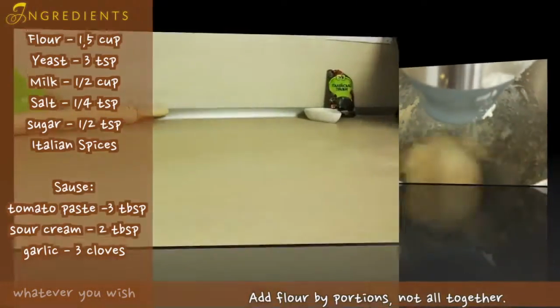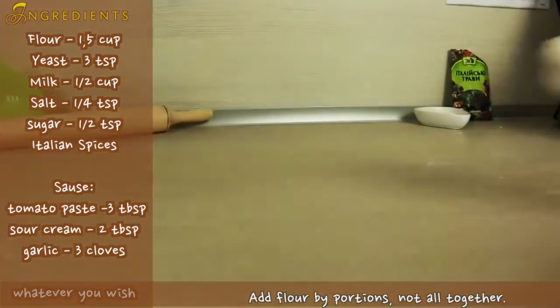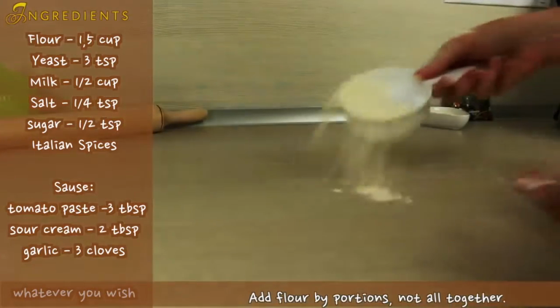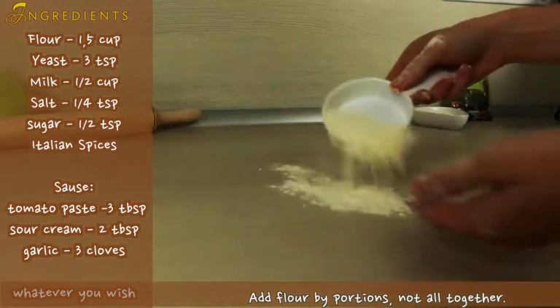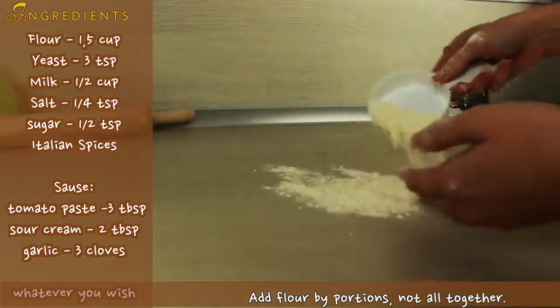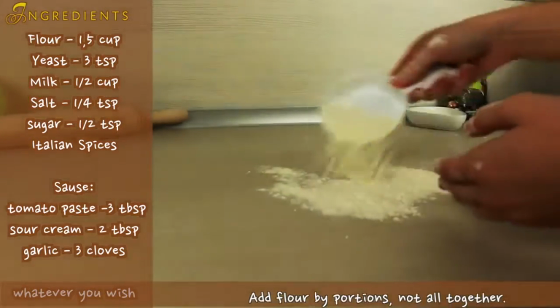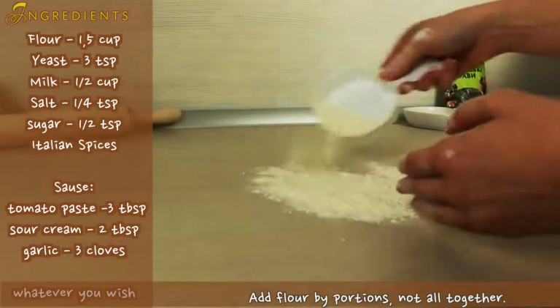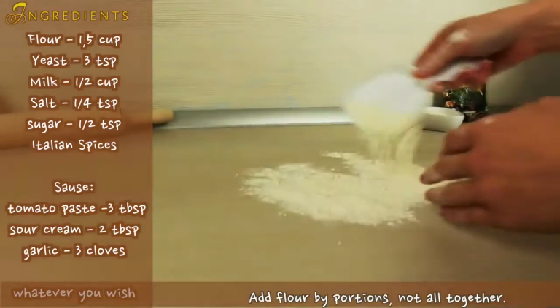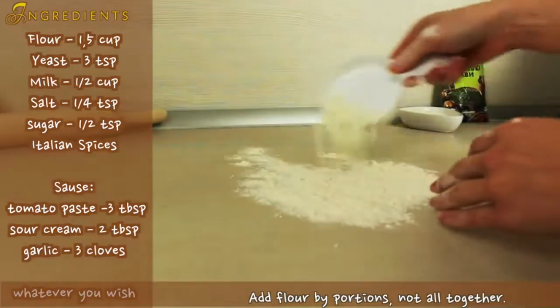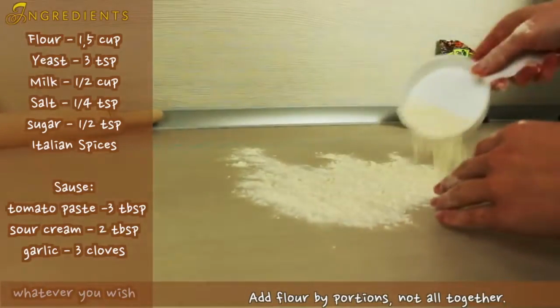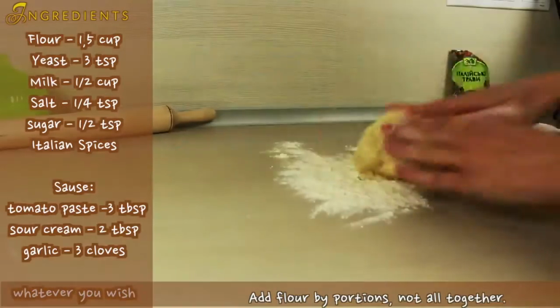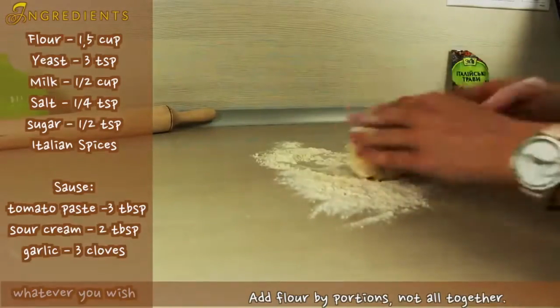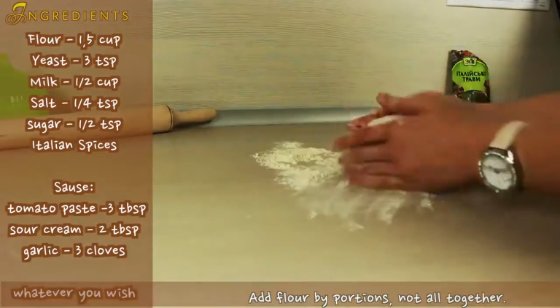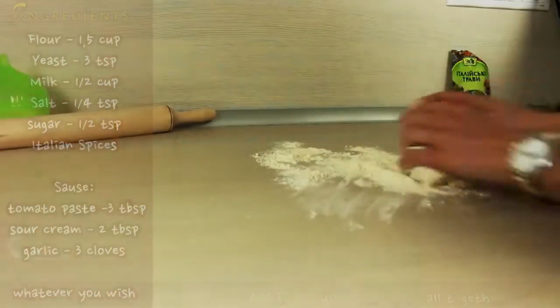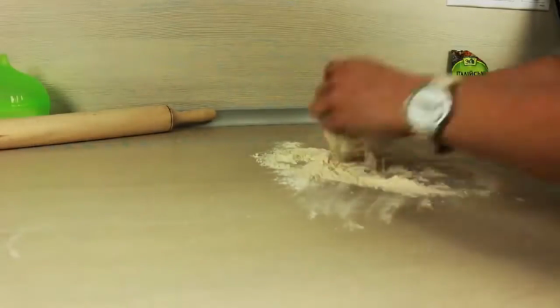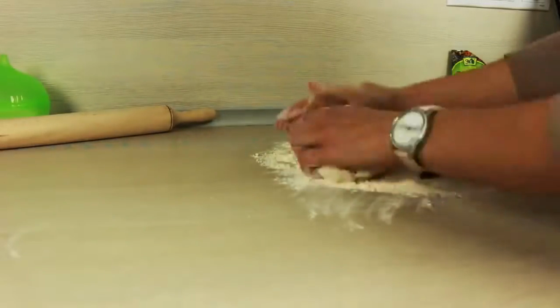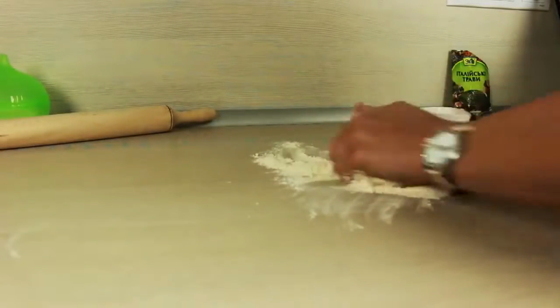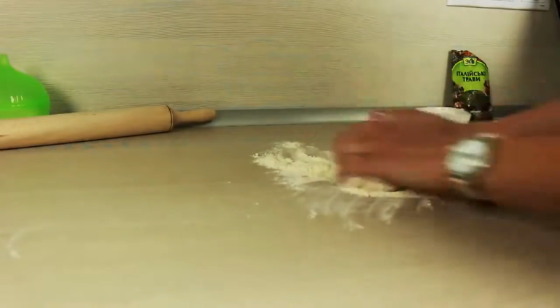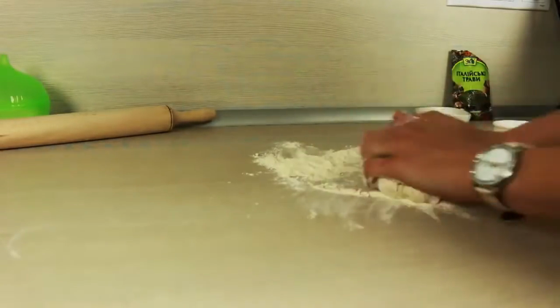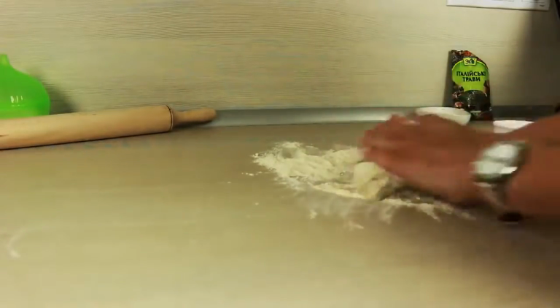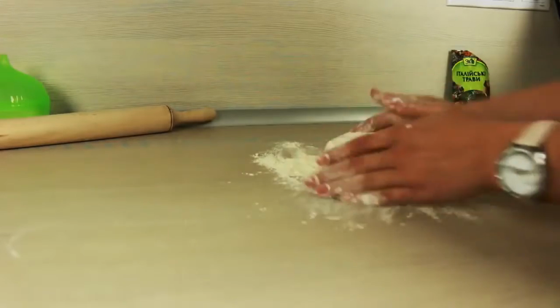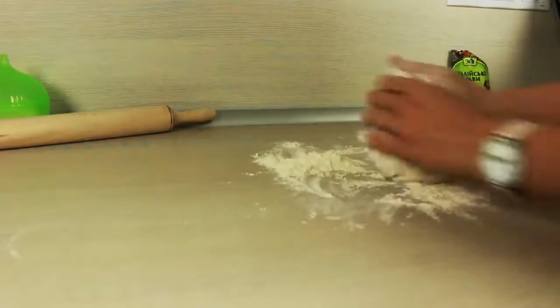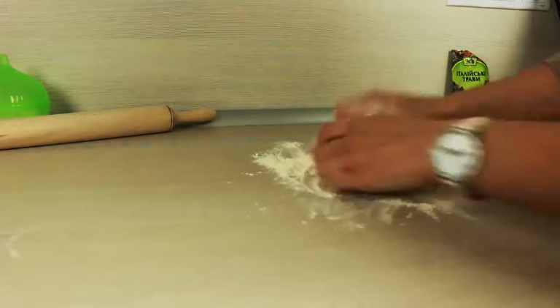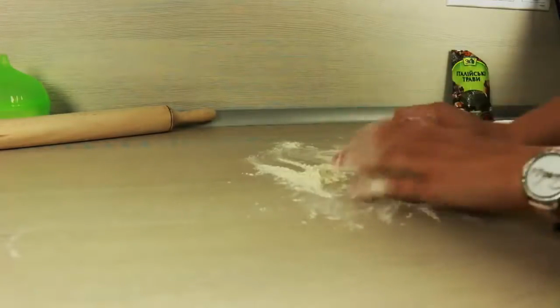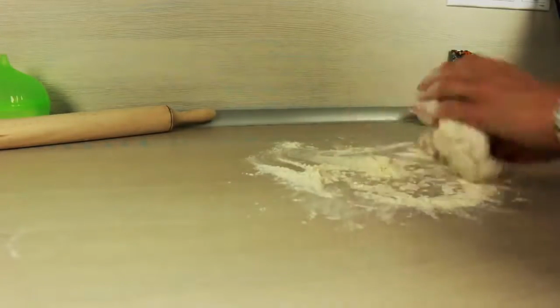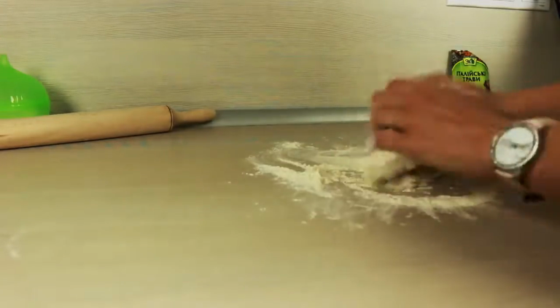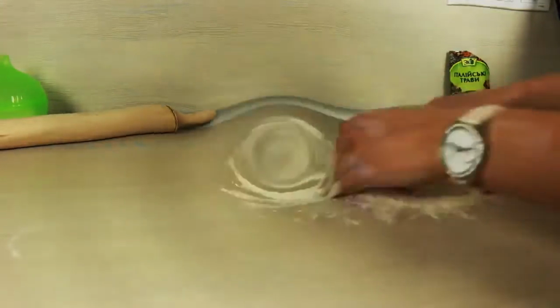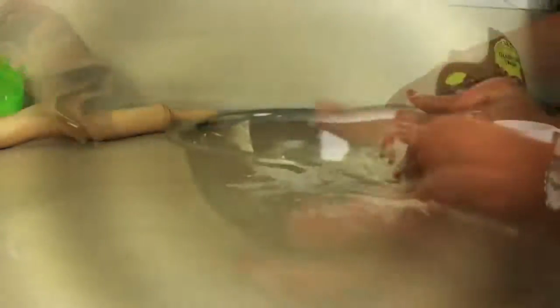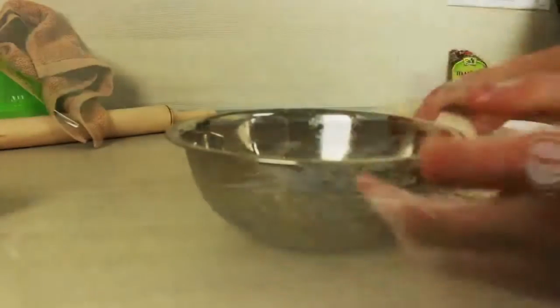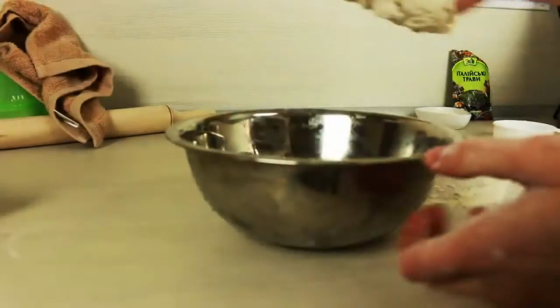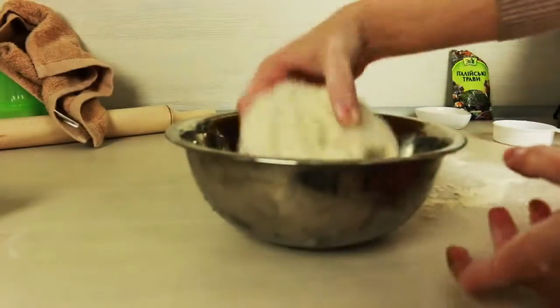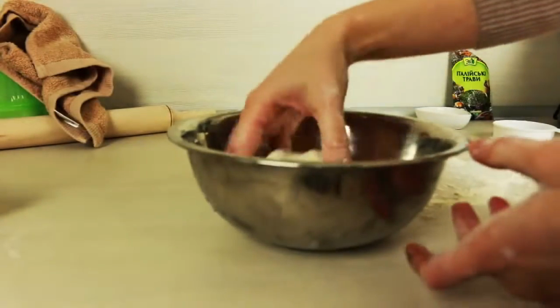Now we are ready to massage our pizza dough. Use some flour on top of your working table to avoid dough sticking. Knead it for about 5 minutes and place it in a warm place so our dough can grow.